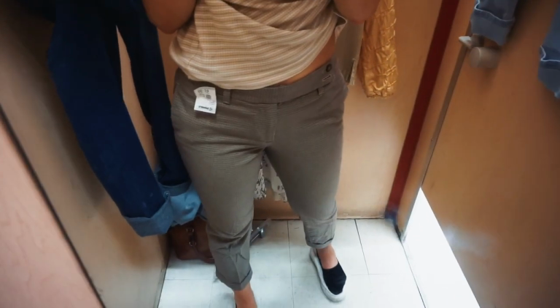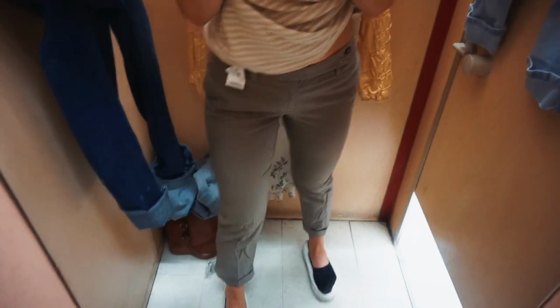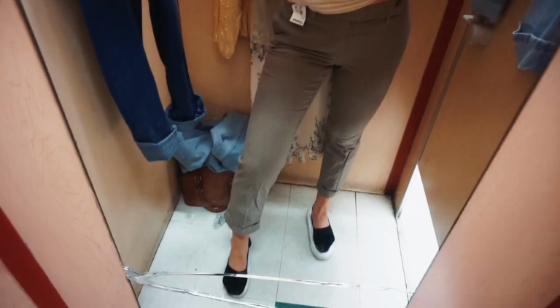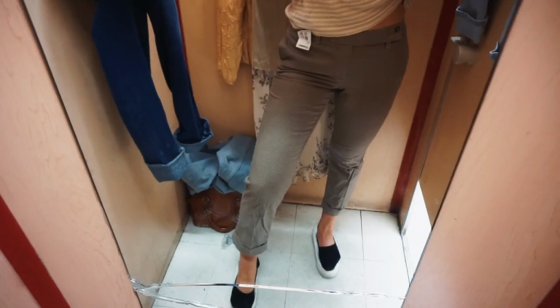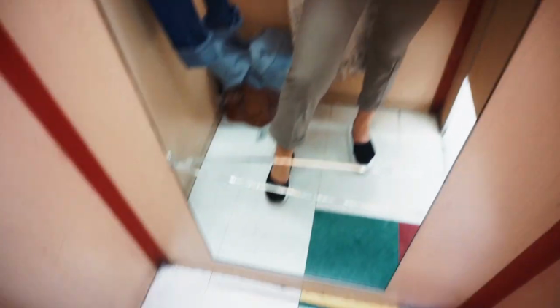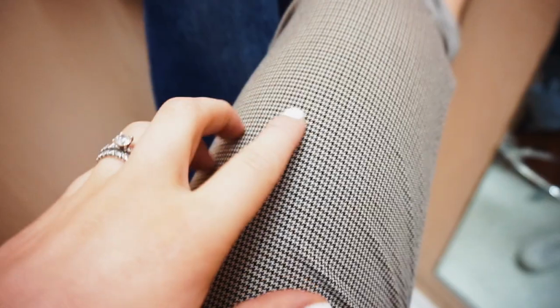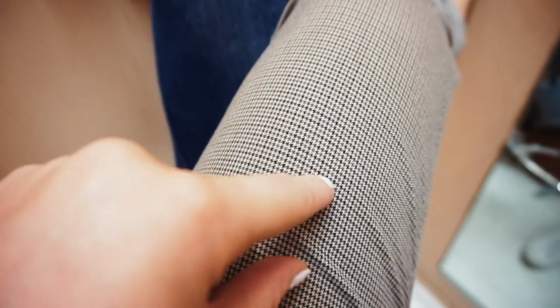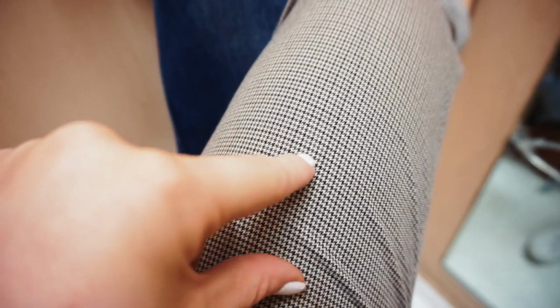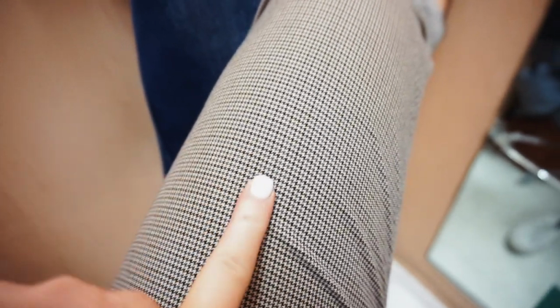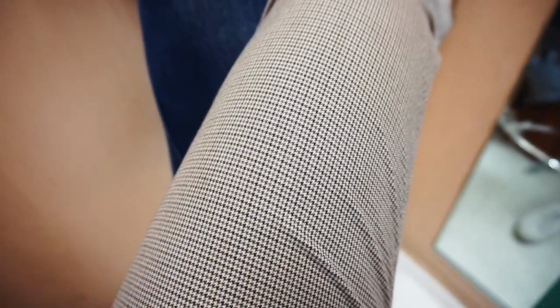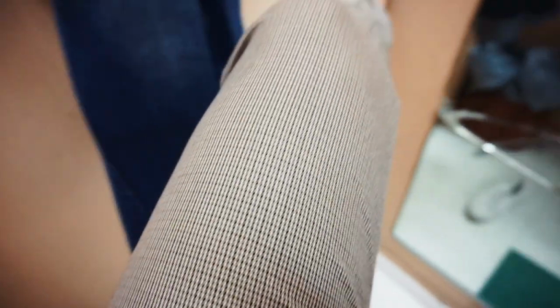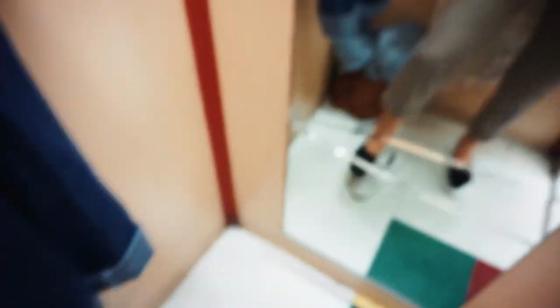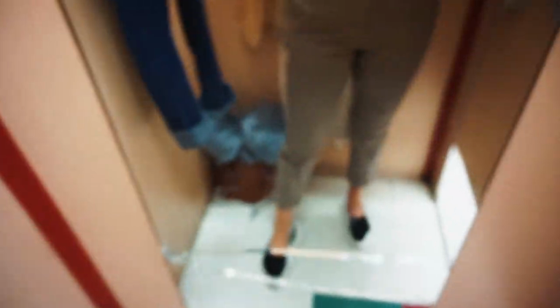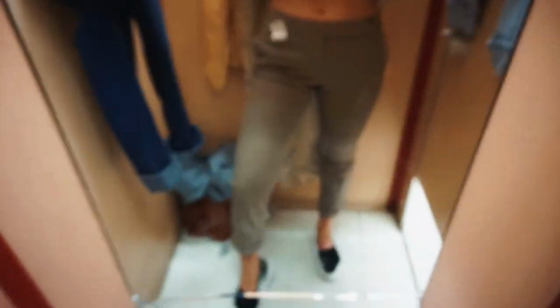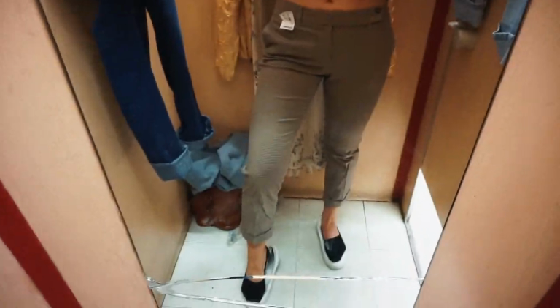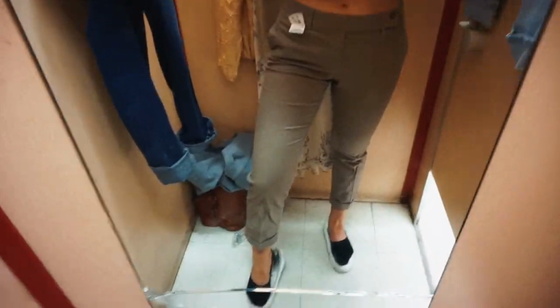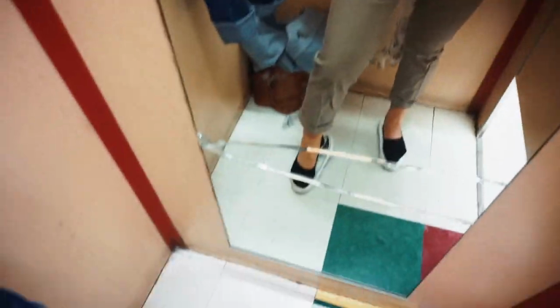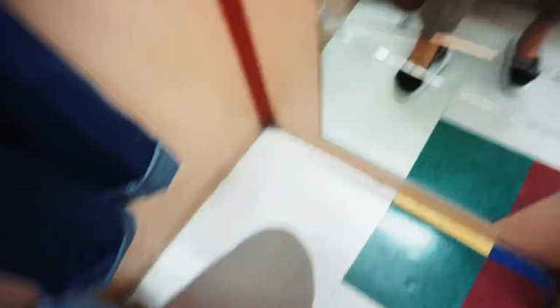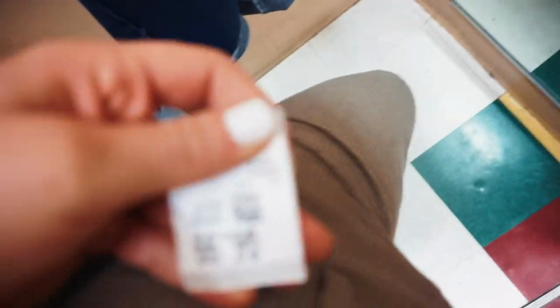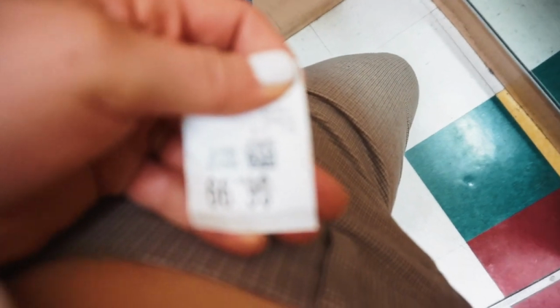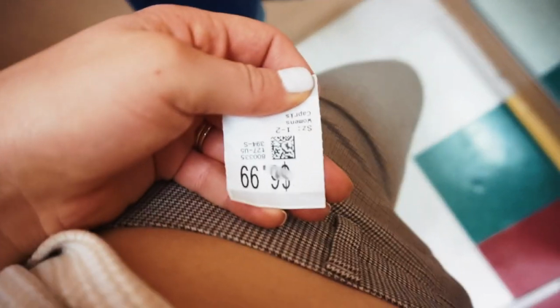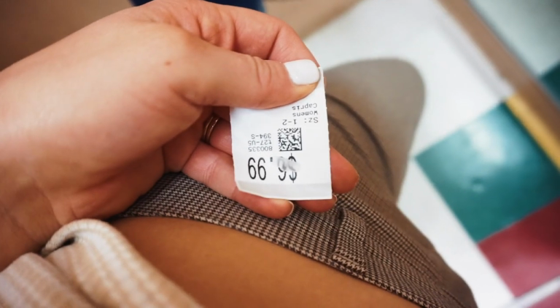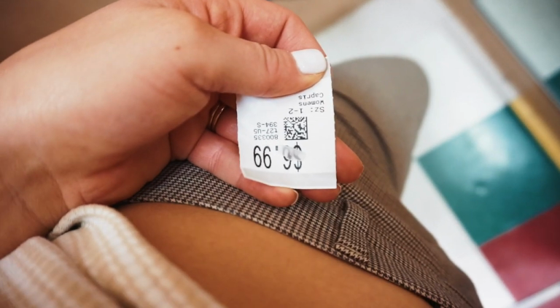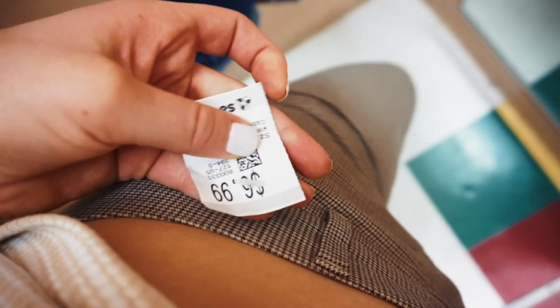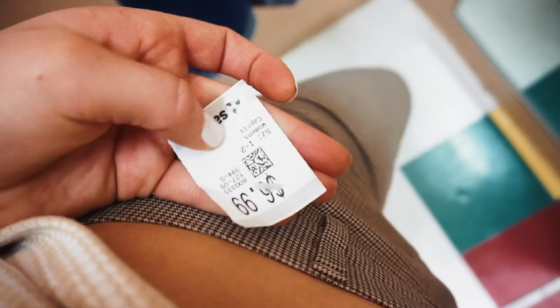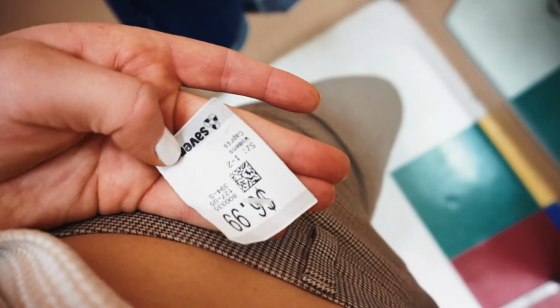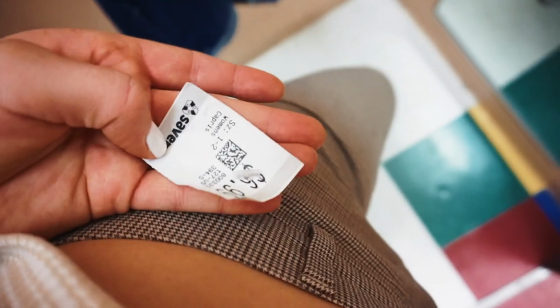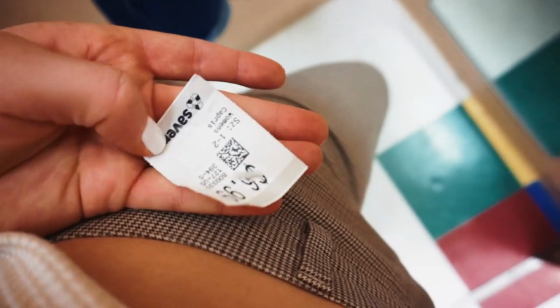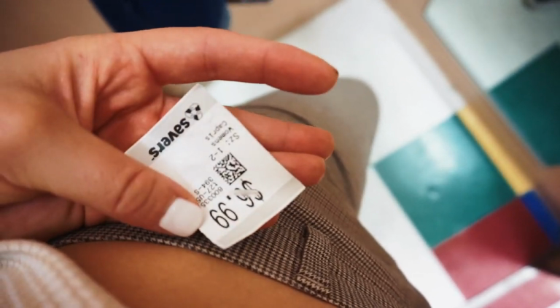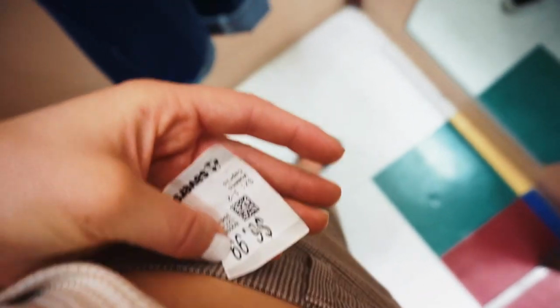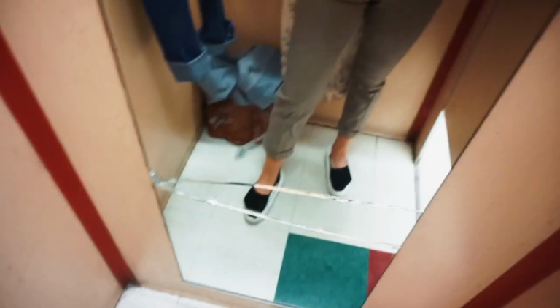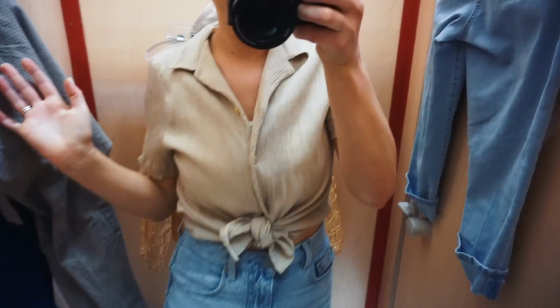I love these pants — it's kind of like a really tiny houndstooth. They fit so good. They're $6.99, but it's a silver tag so it's 50% off, so it's $3.99.